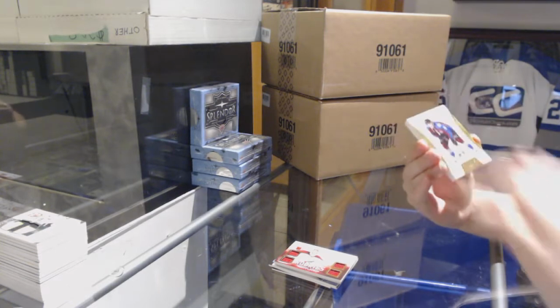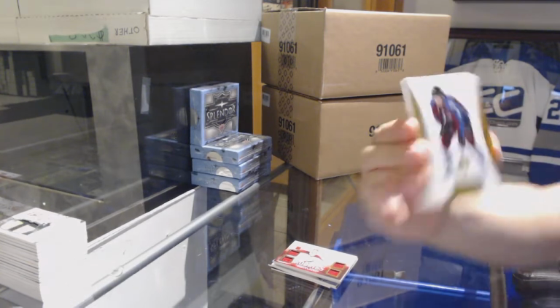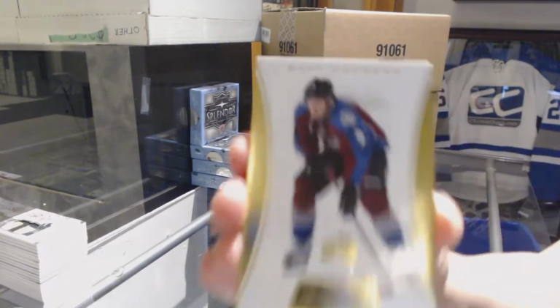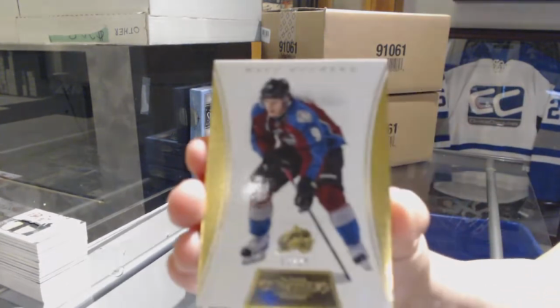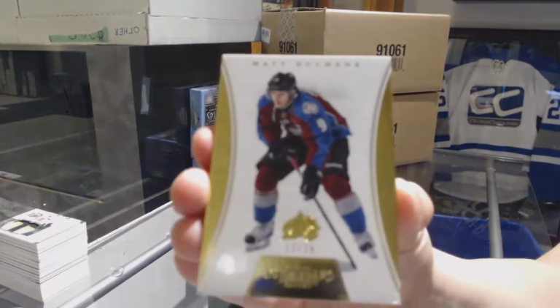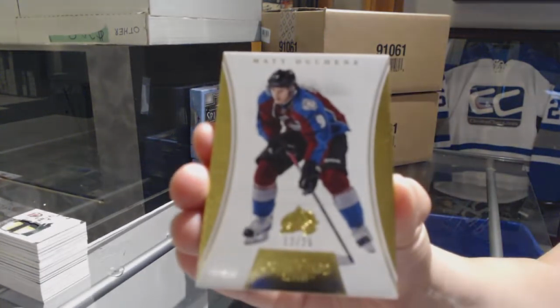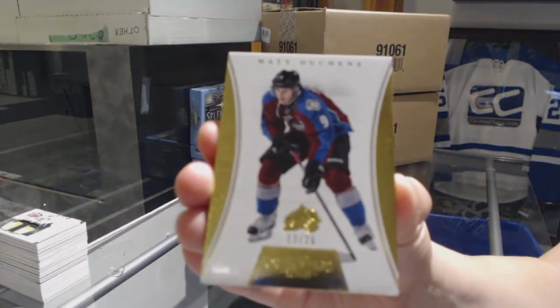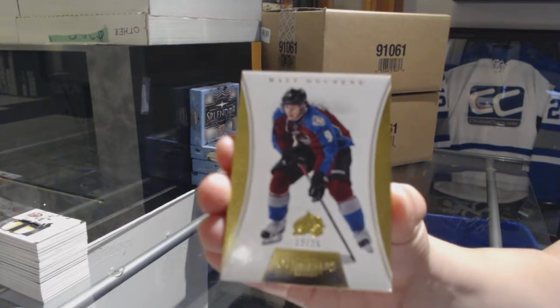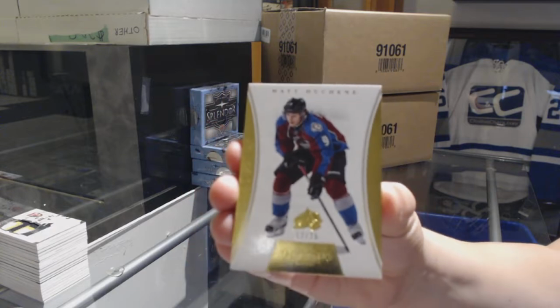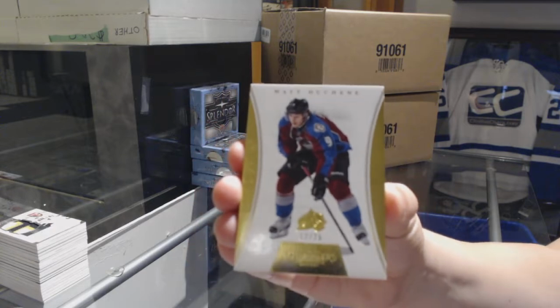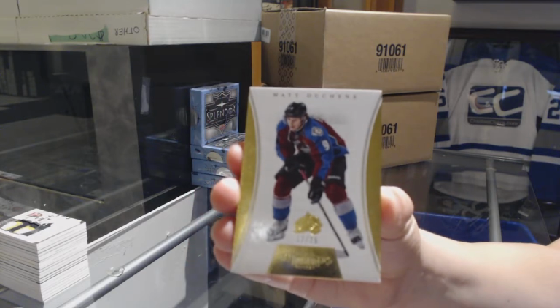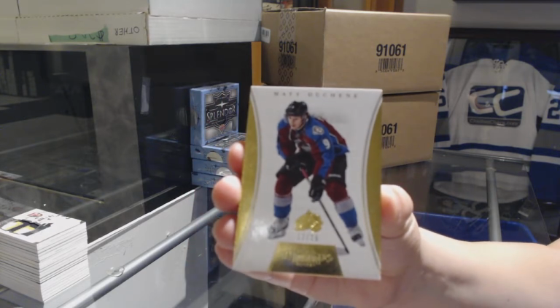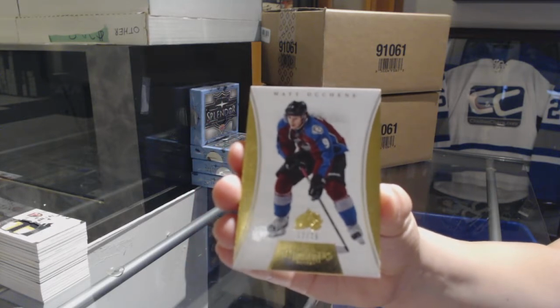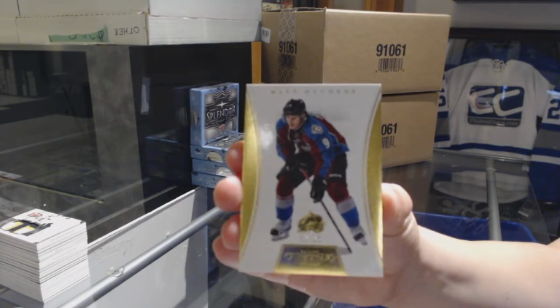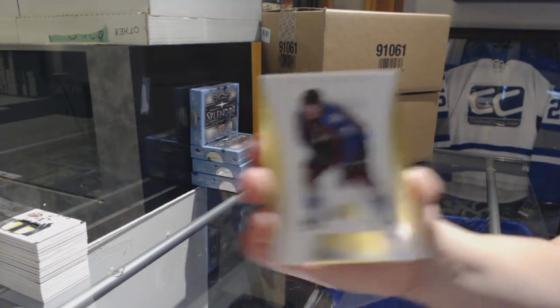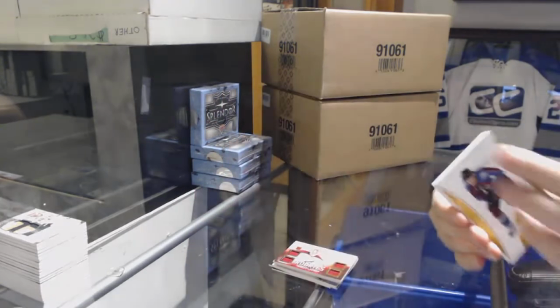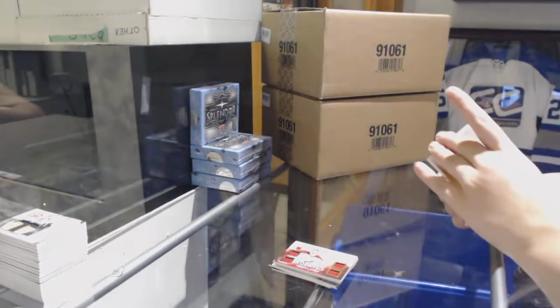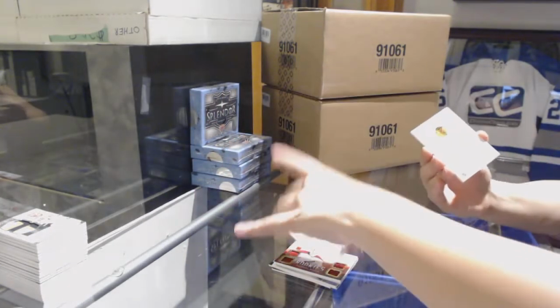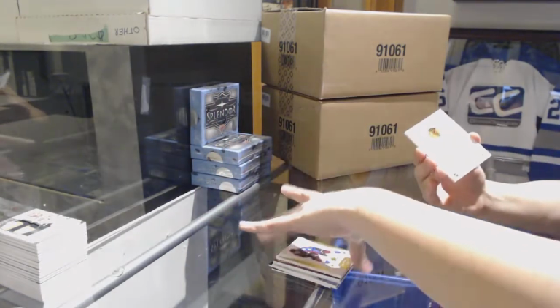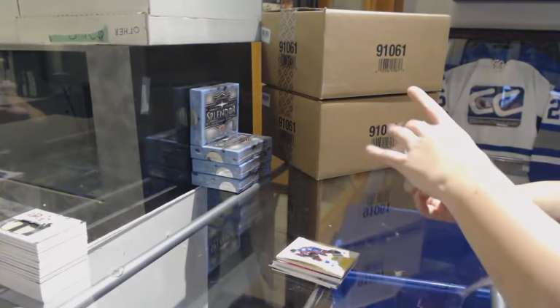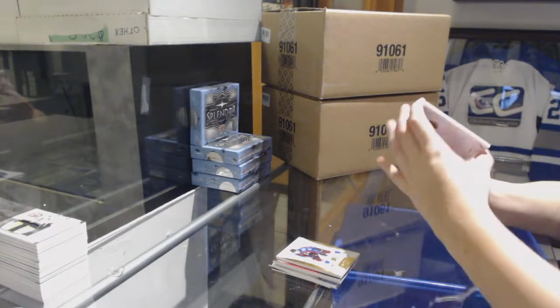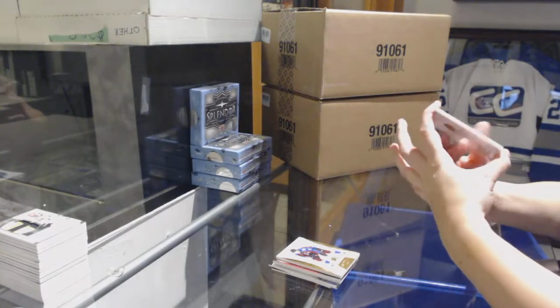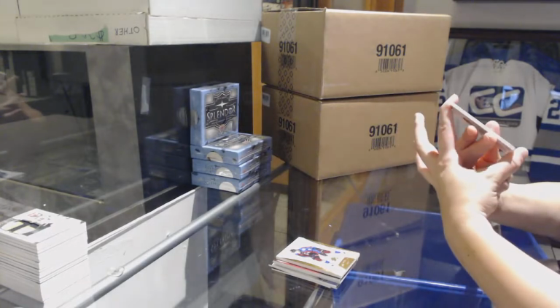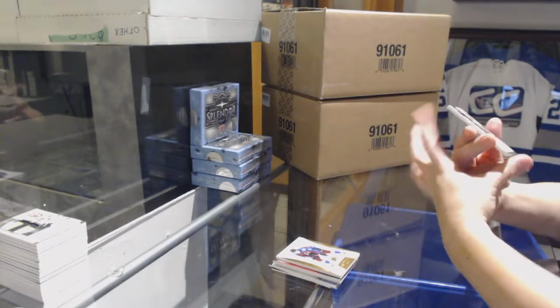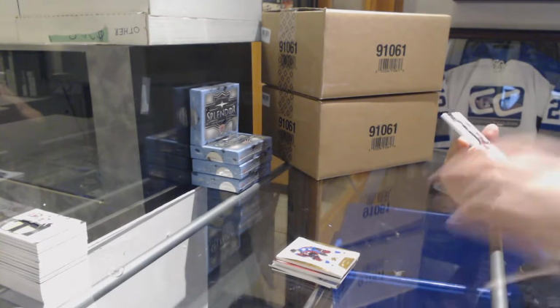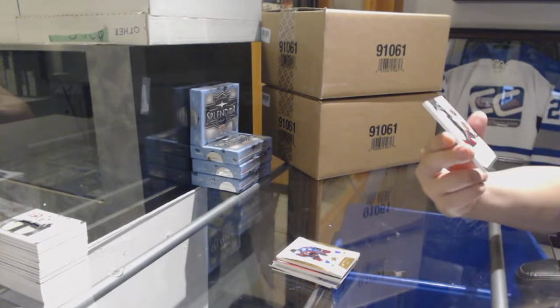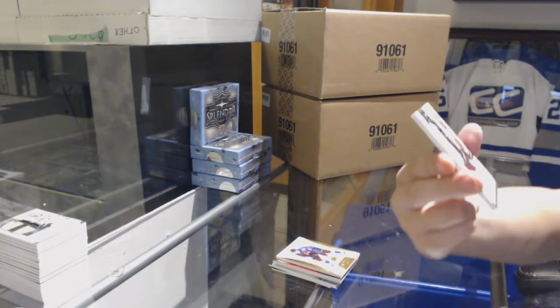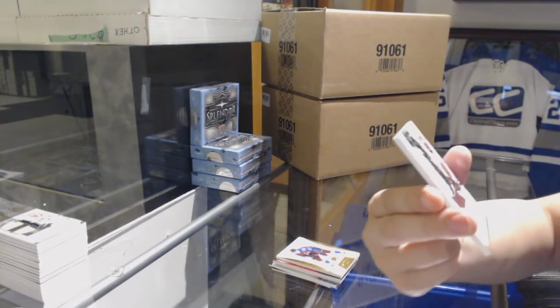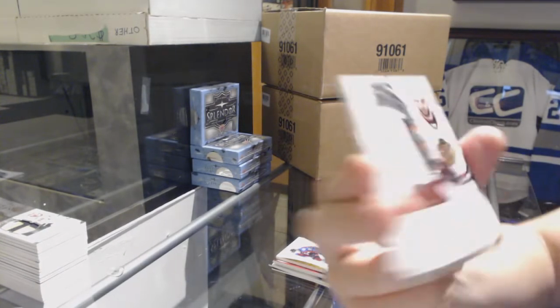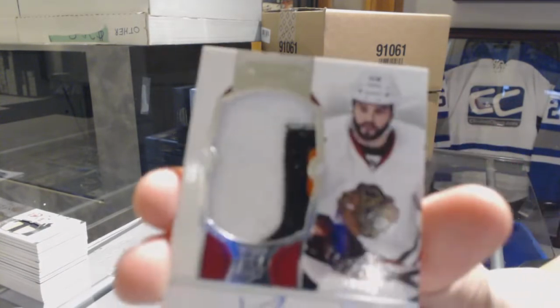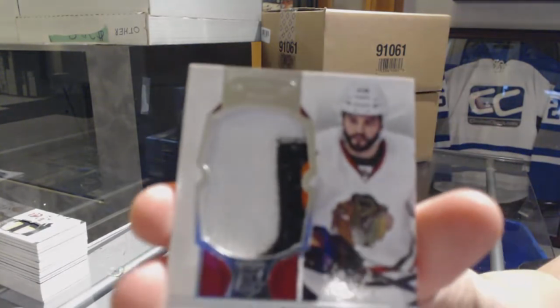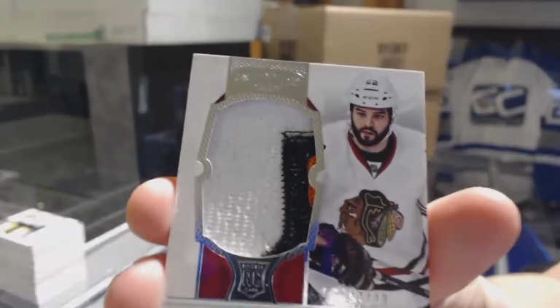We've got a gold base numbered to 25 for the Avalanche, Matt Duchesne. And for the Chicago Blackhawks, a Rookie Patch Auto numbered to 99, Brandon Bollig.